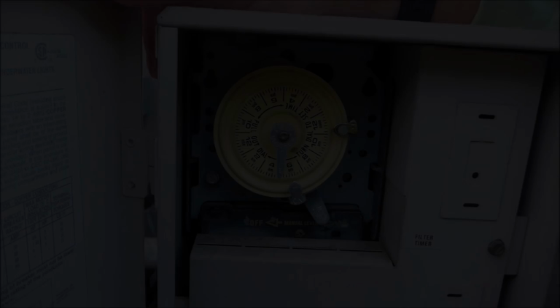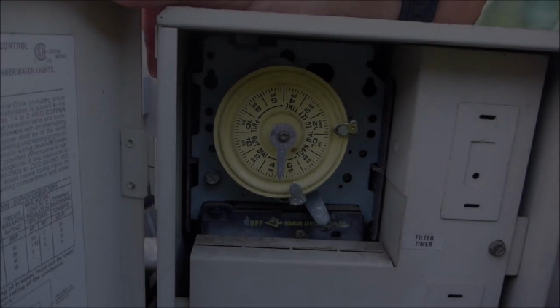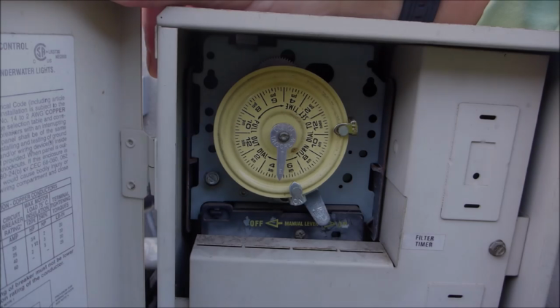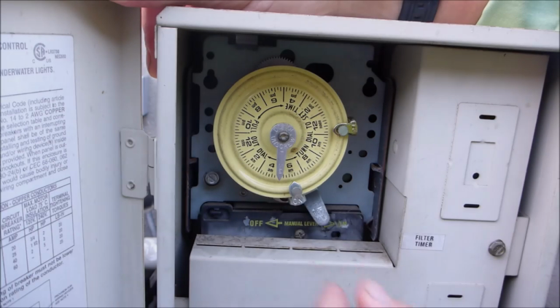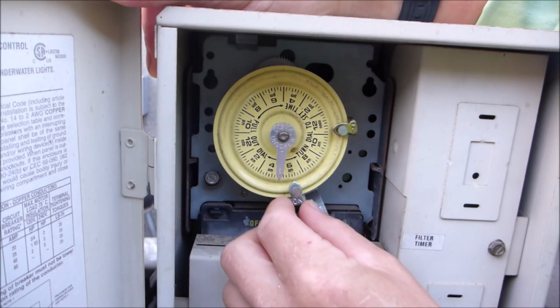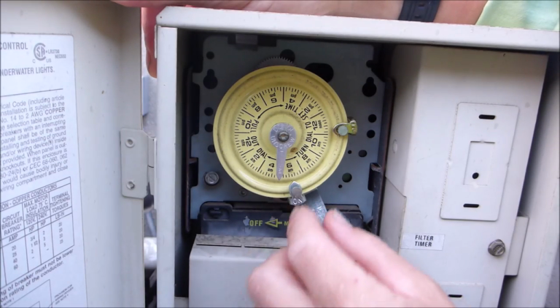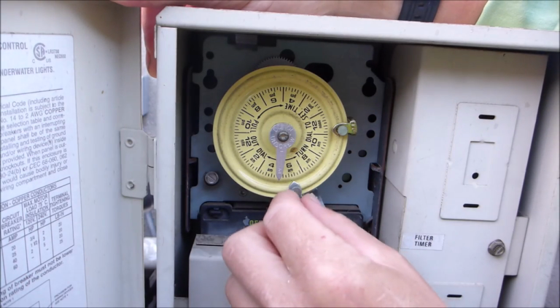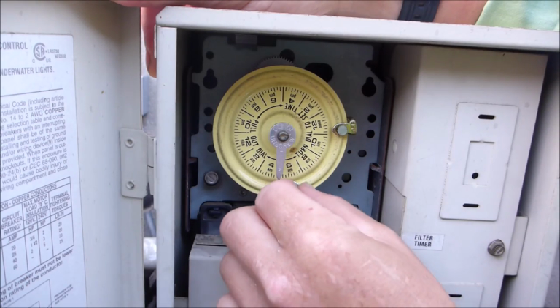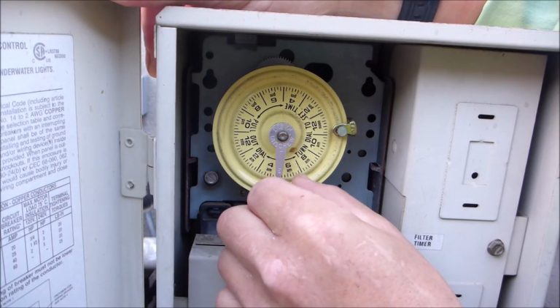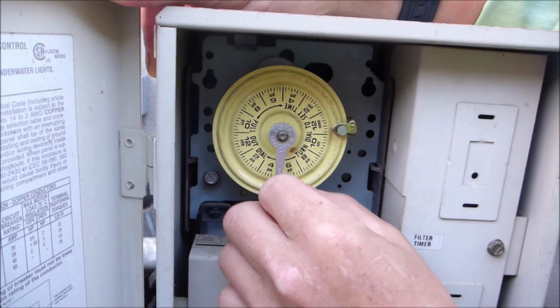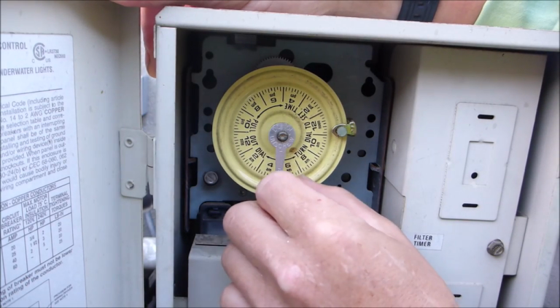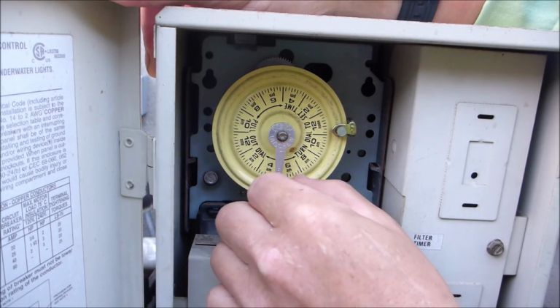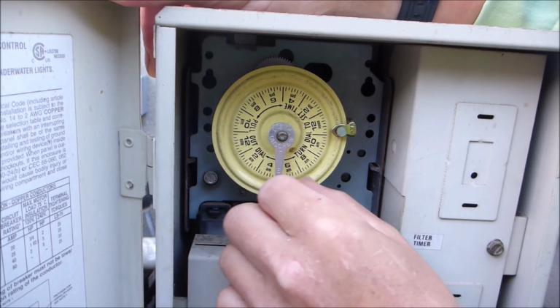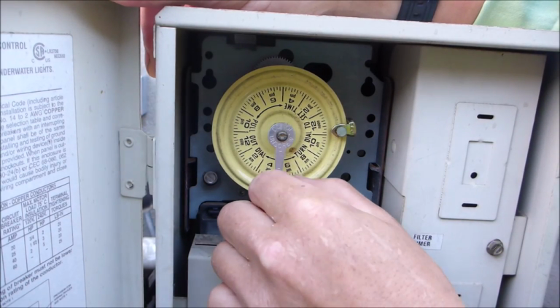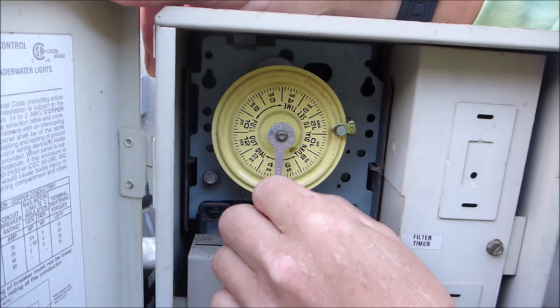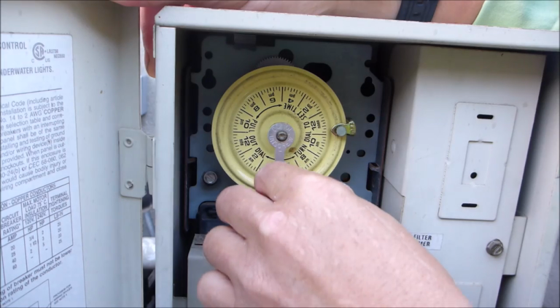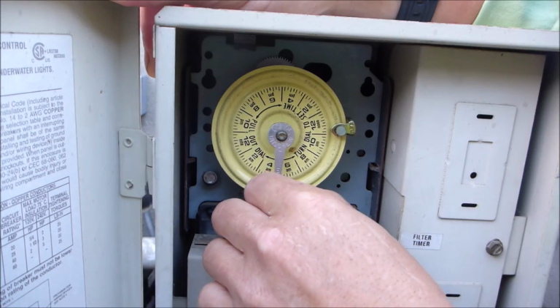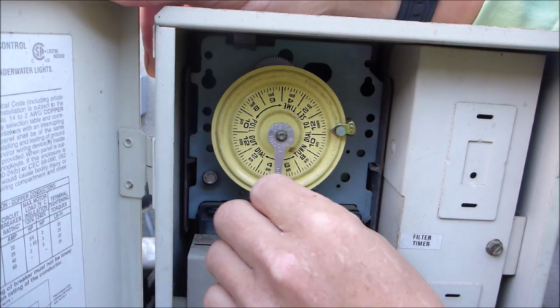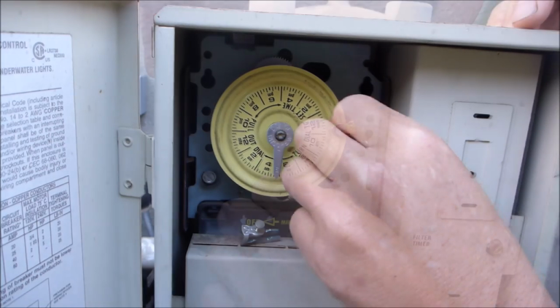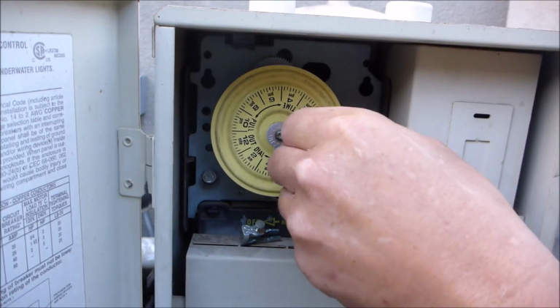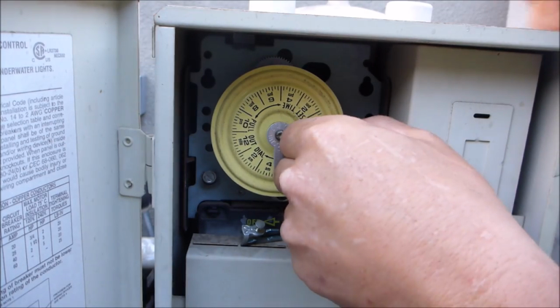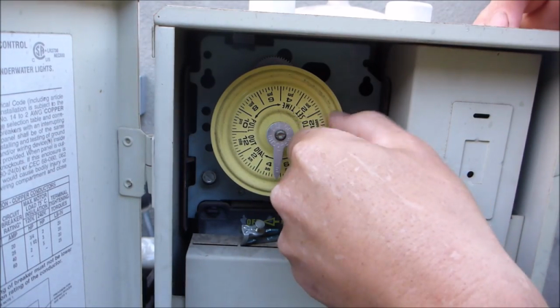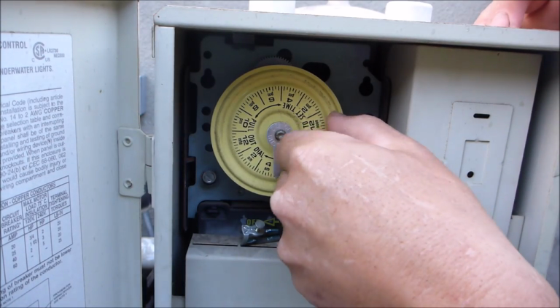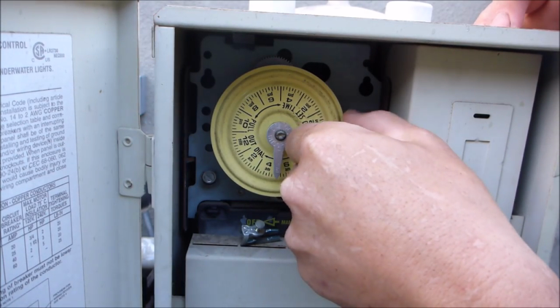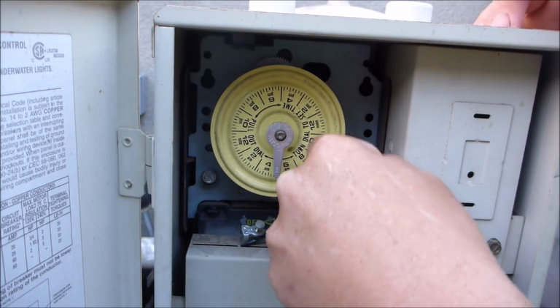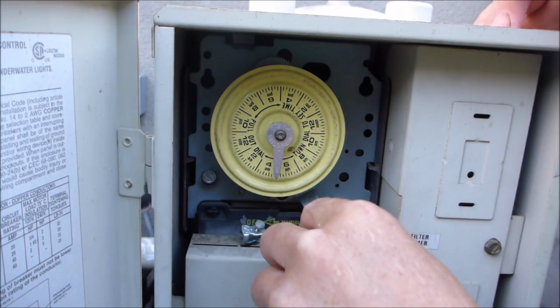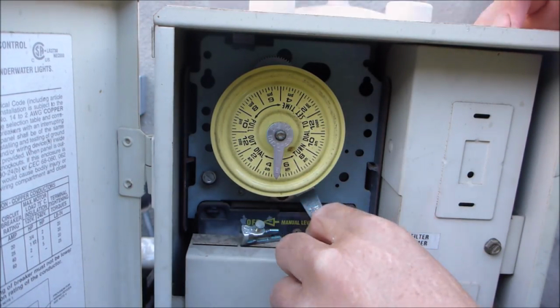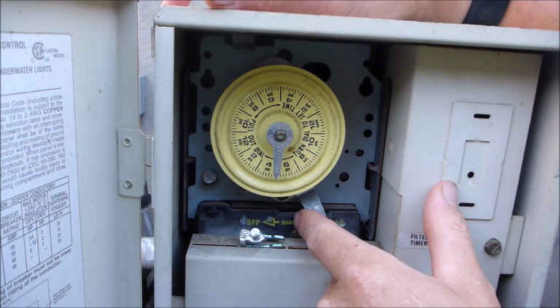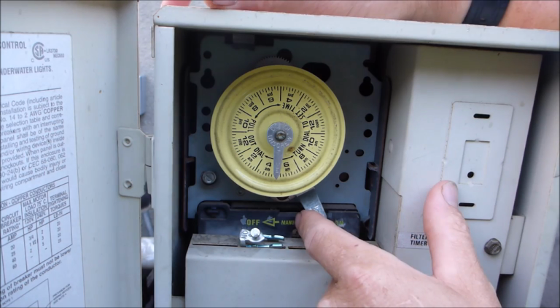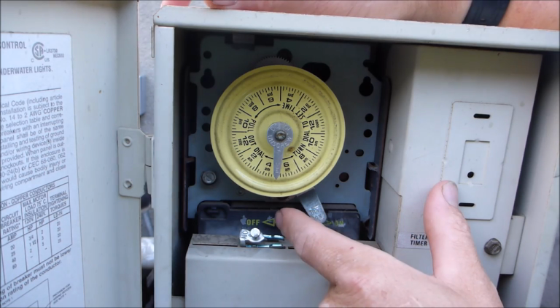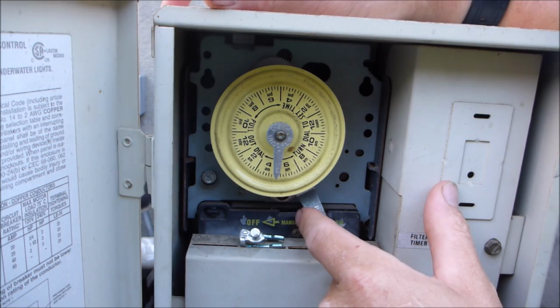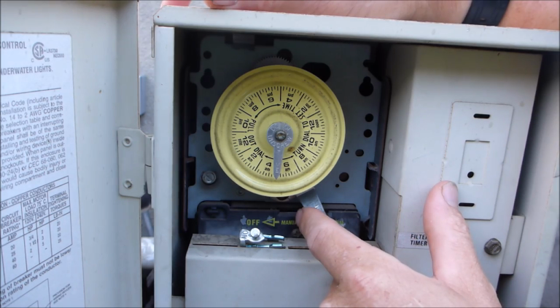Since the variable speed pump uses its own timer, you're going to go ahead and take the on-off trippers off of your manual time clock. From now on, you're going to leave this on the on position.